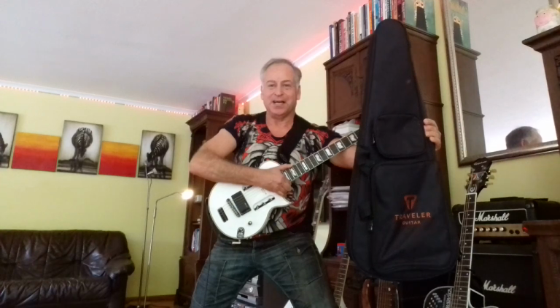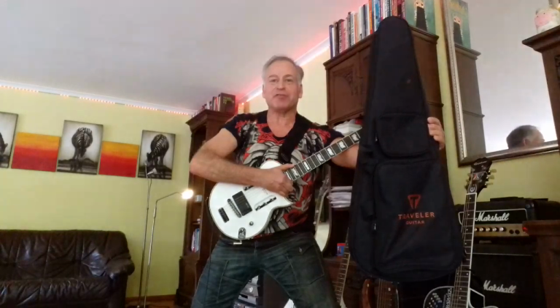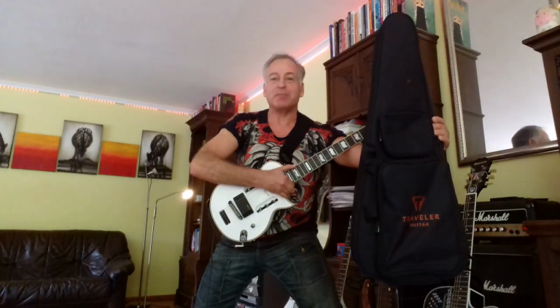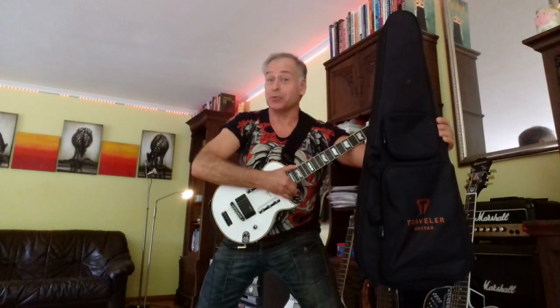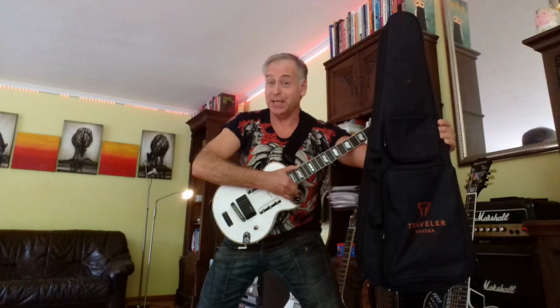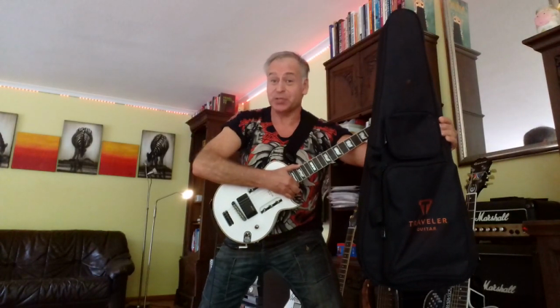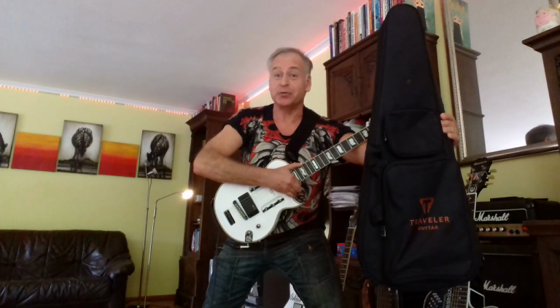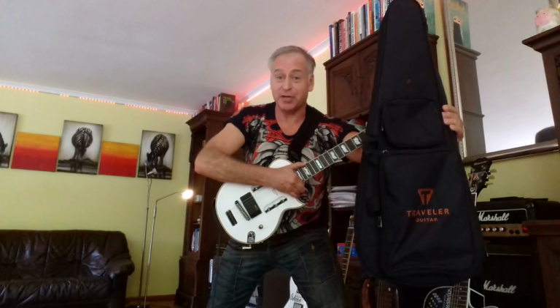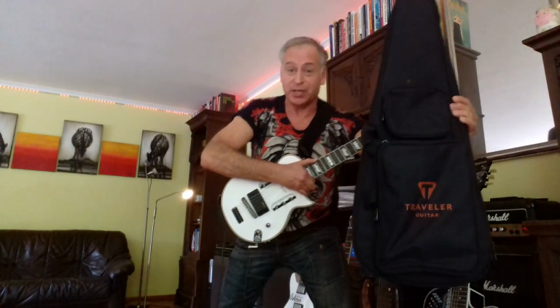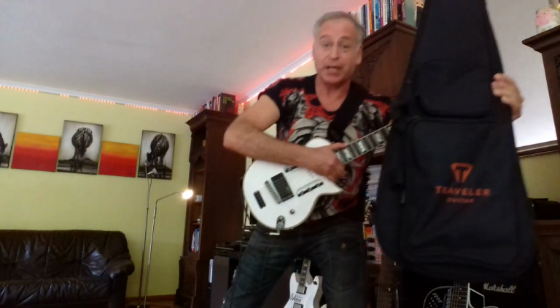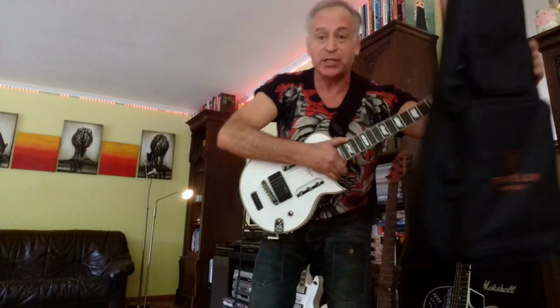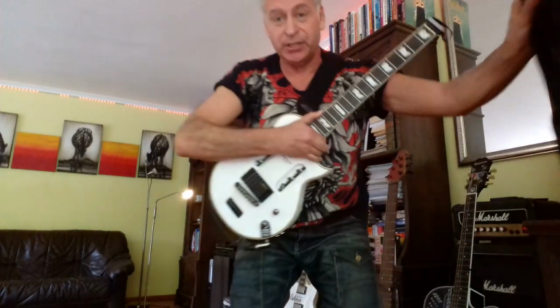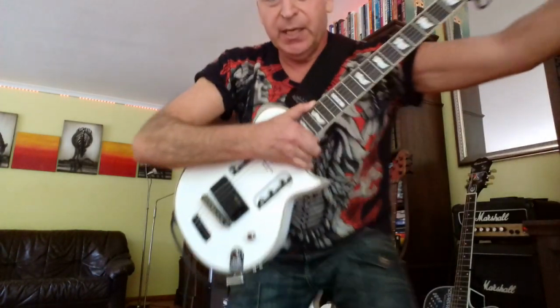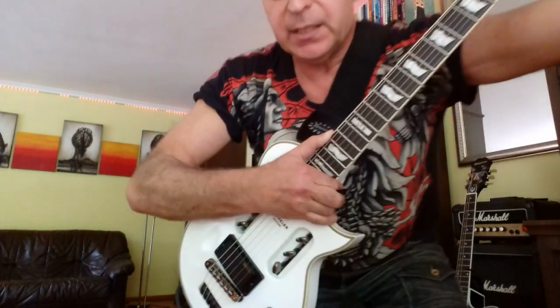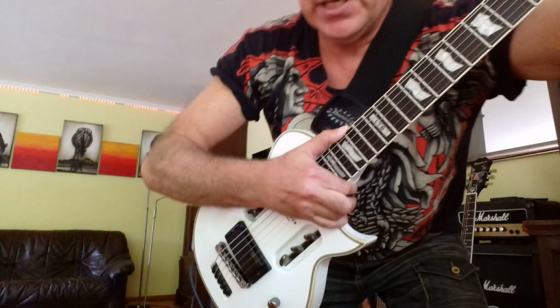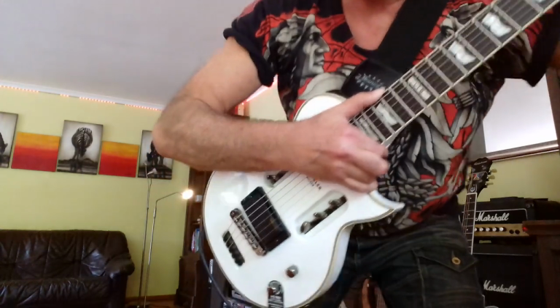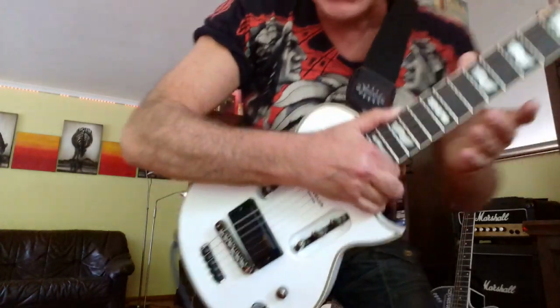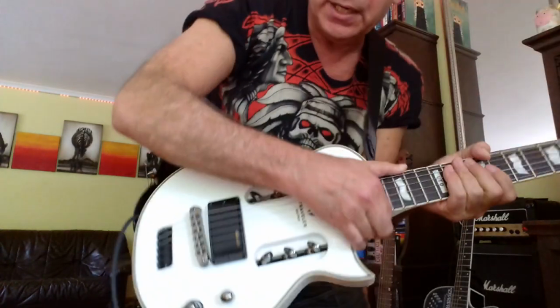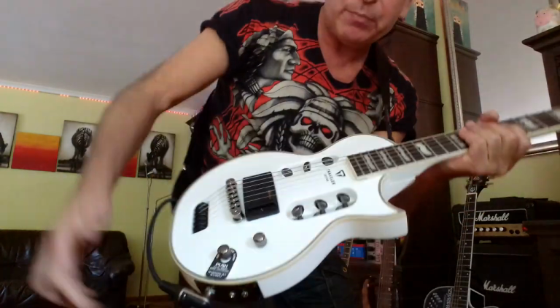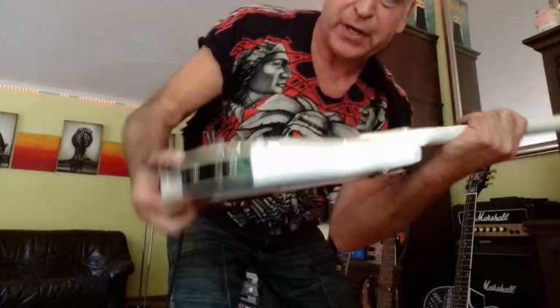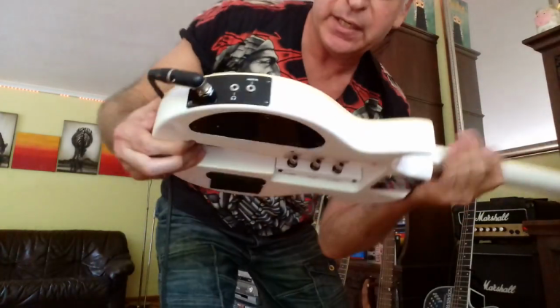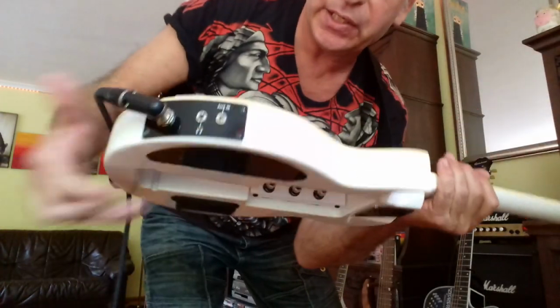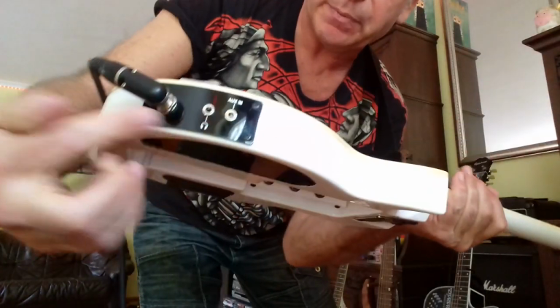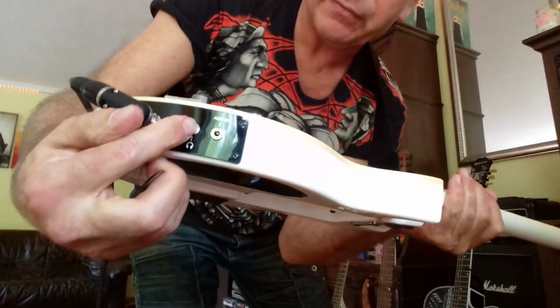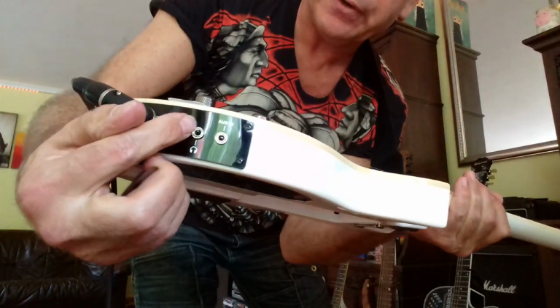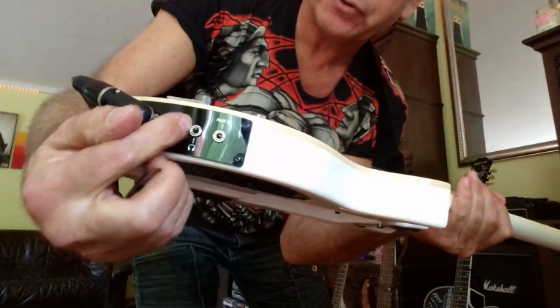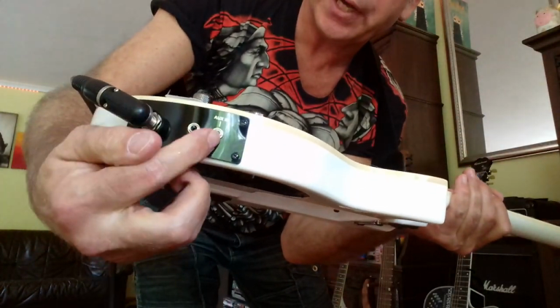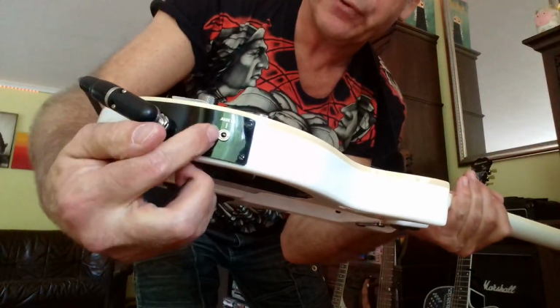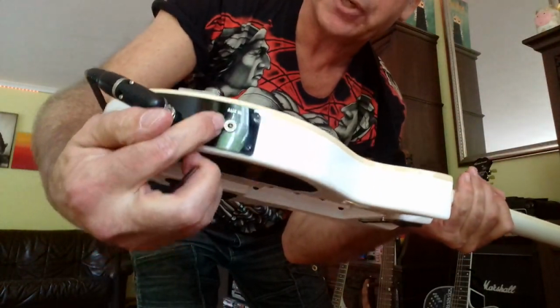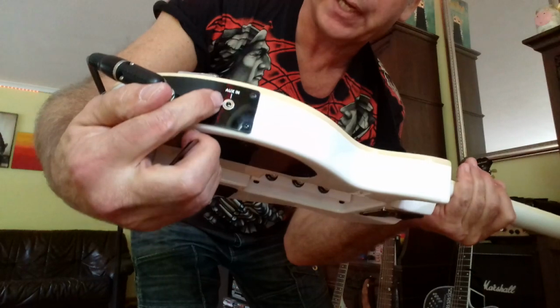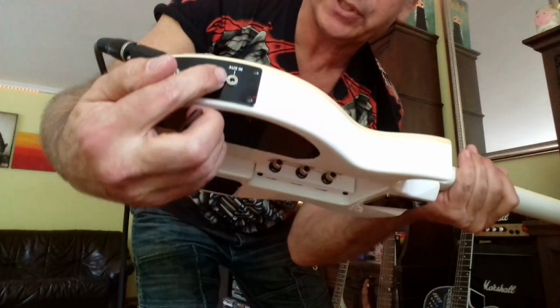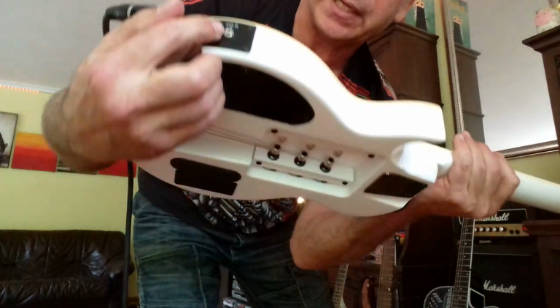Hi, everyone. I'm Eka Koroto and this is my new Traveller guitar by RT-DE. It's got a built-in amplifier. Here is the plug for earphones and for MP3 player, something like that.